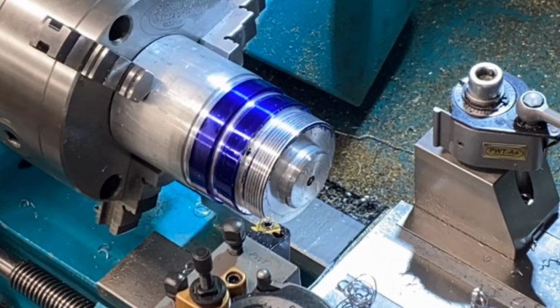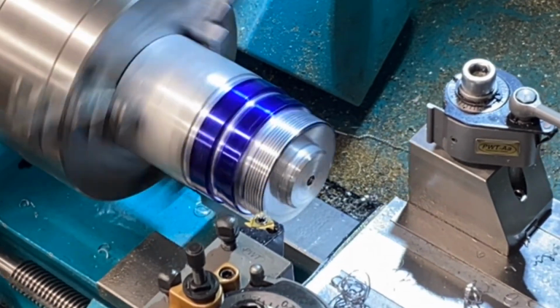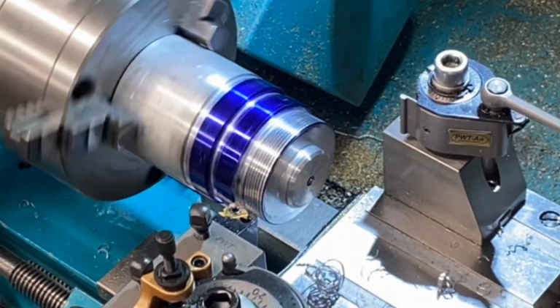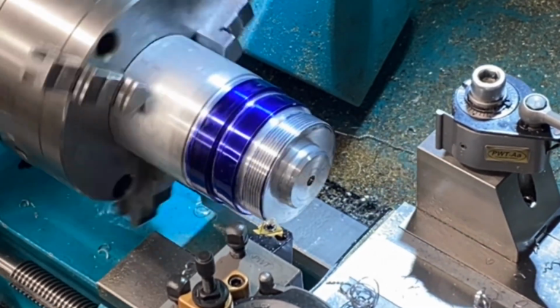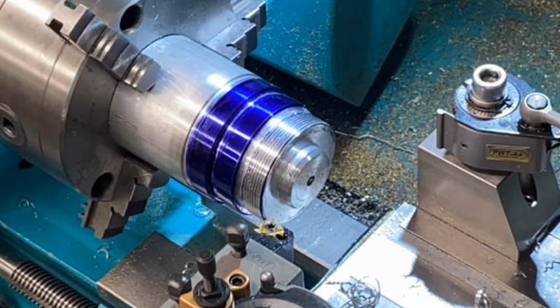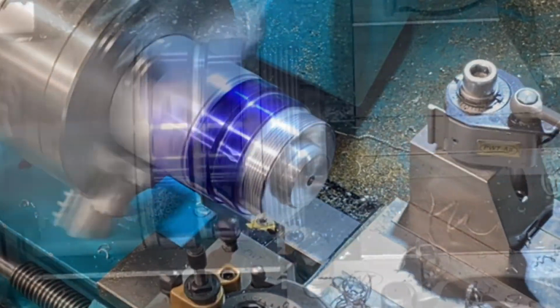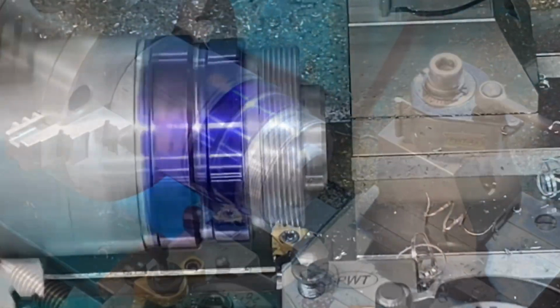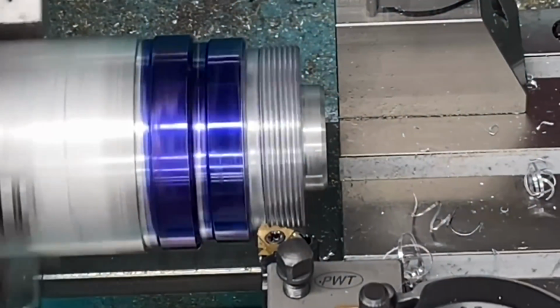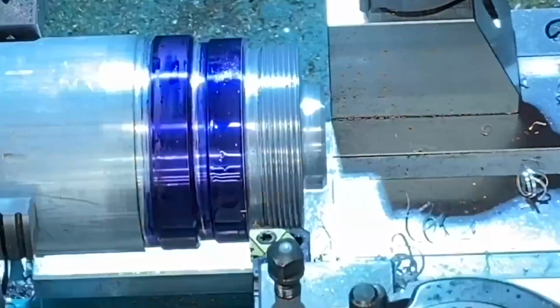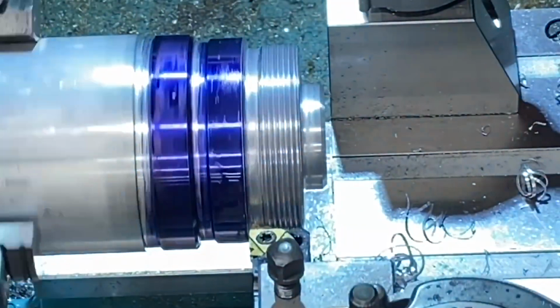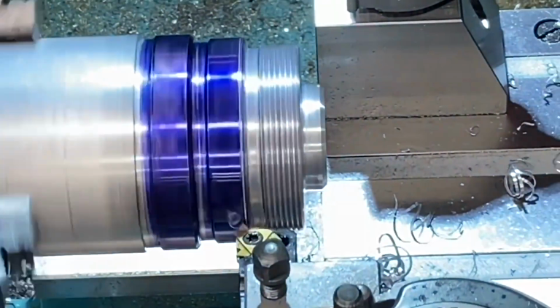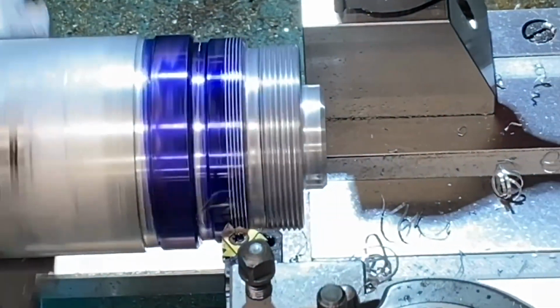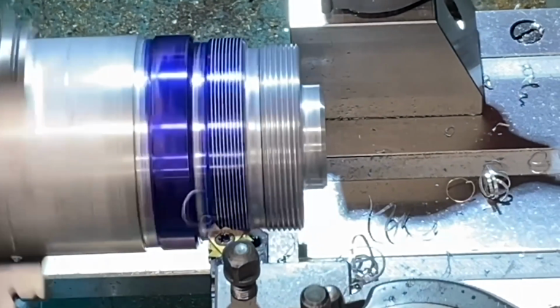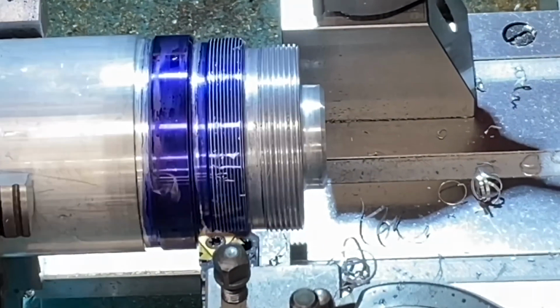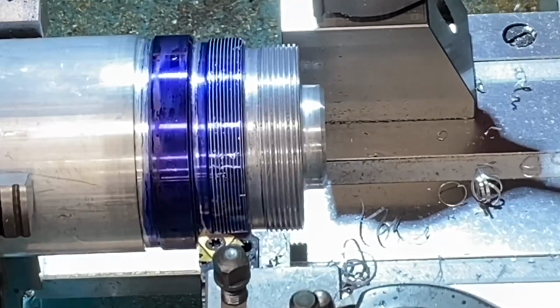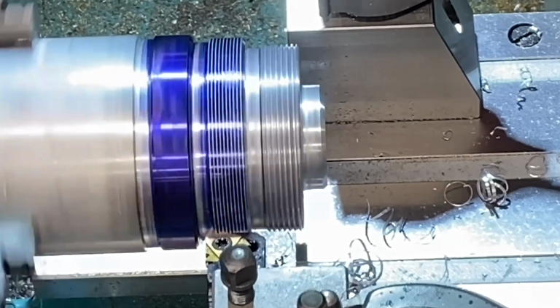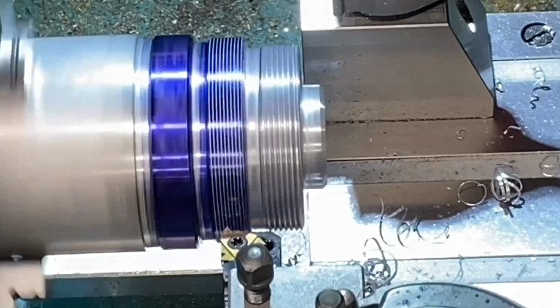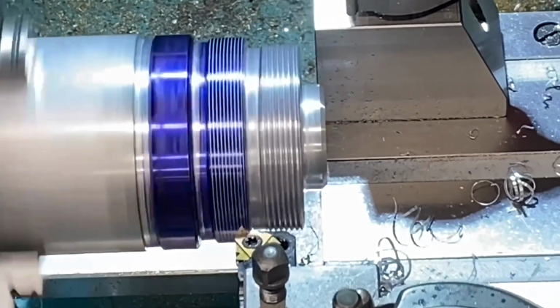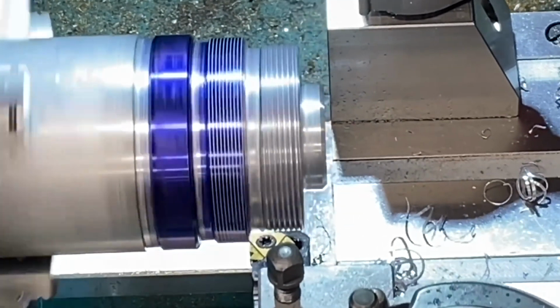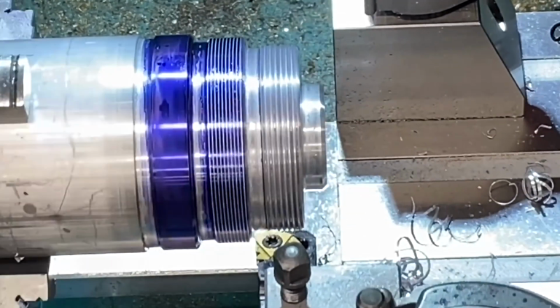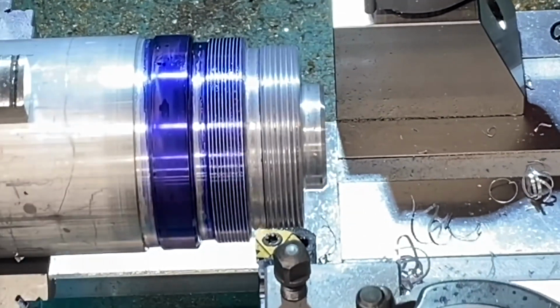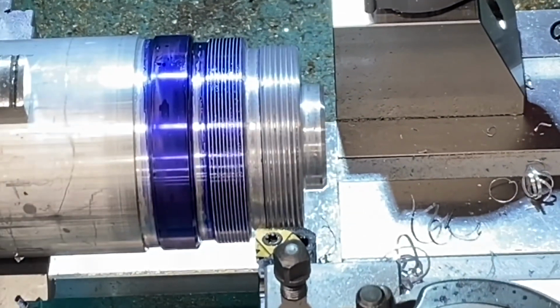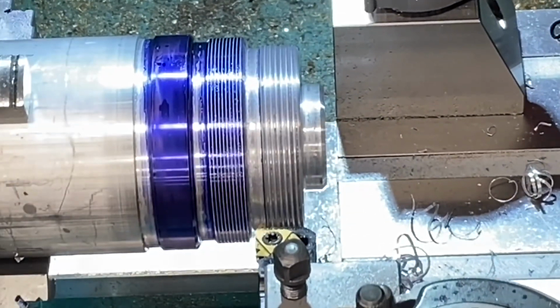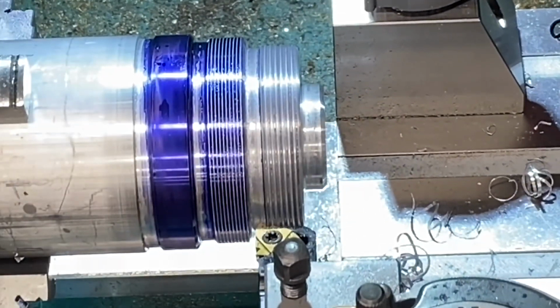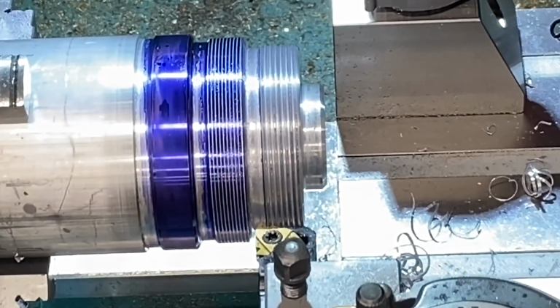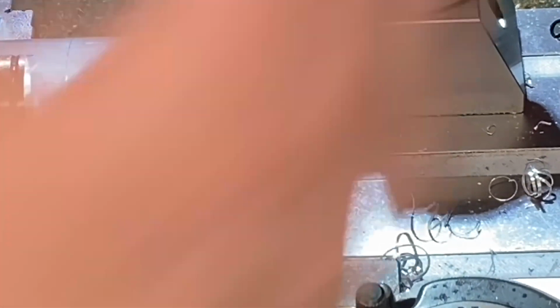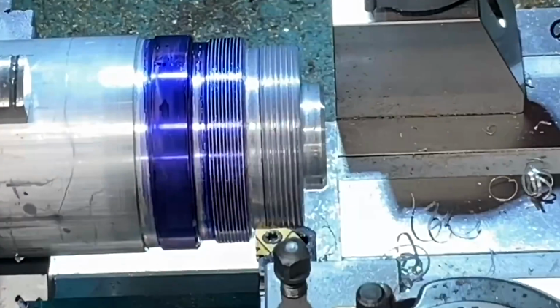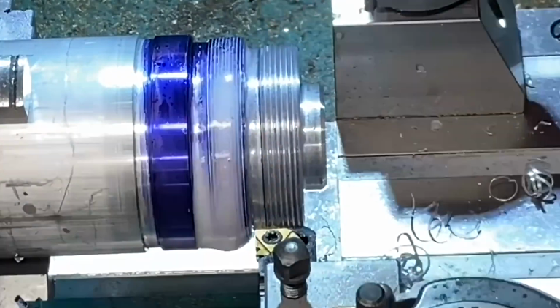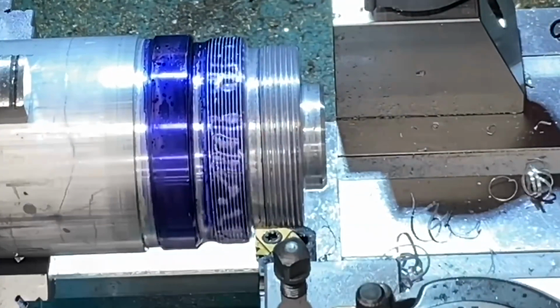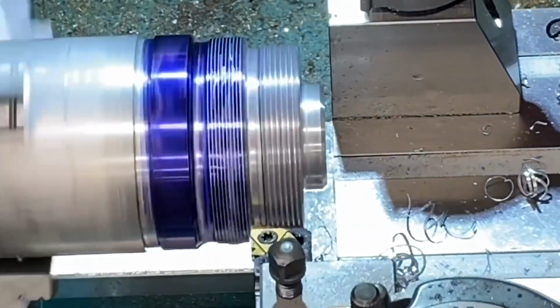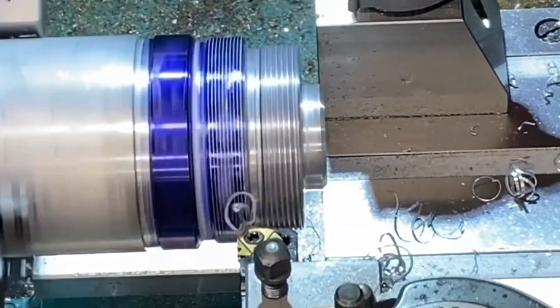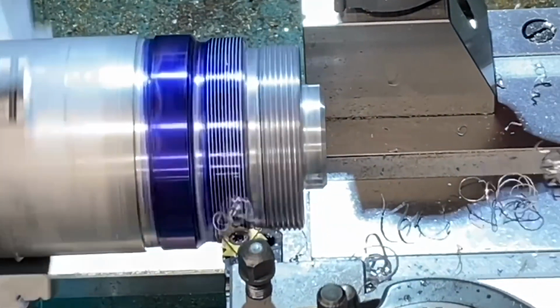Here first I'm machining a 1.5 millimeter pitch thread. WD-40 works well with aluminium, or paraffin is another good alternative.